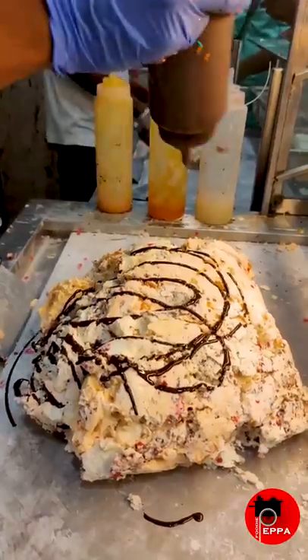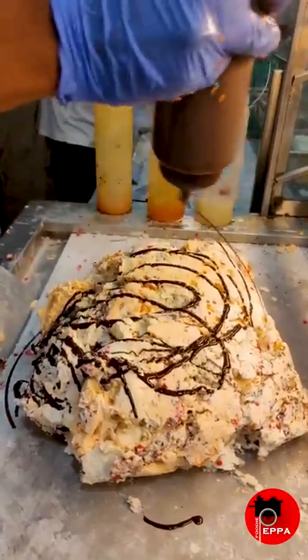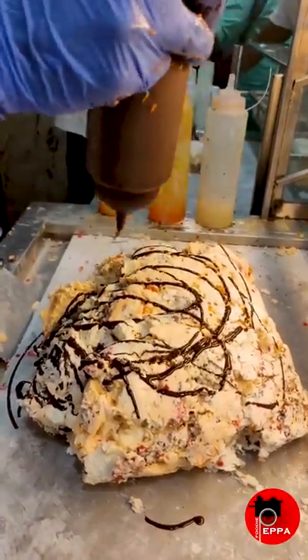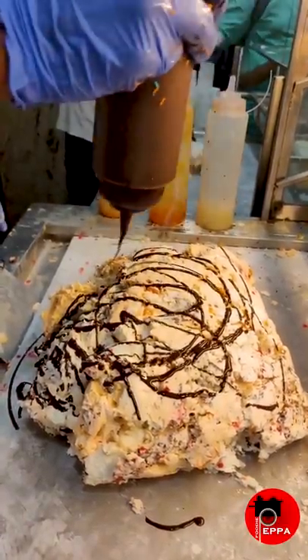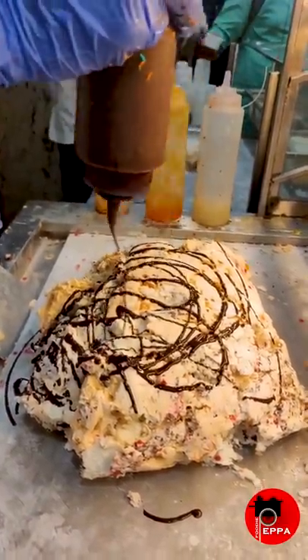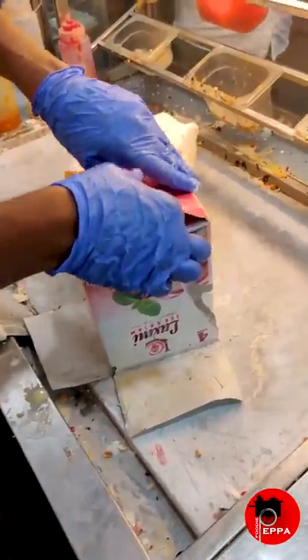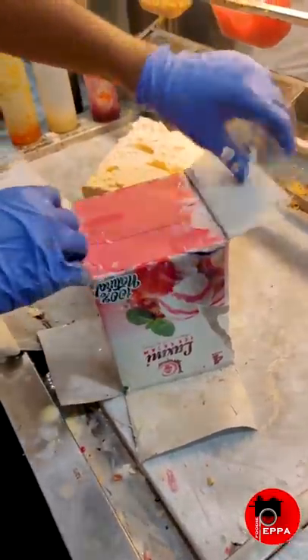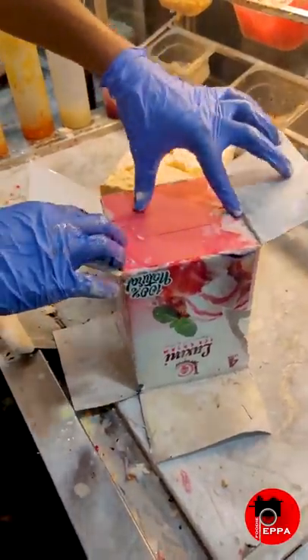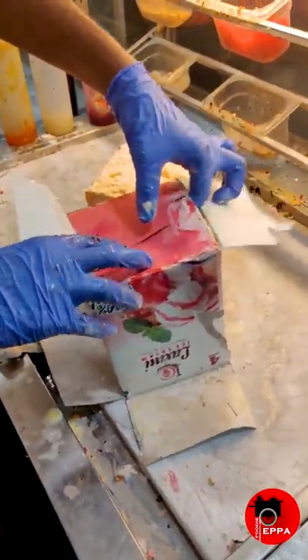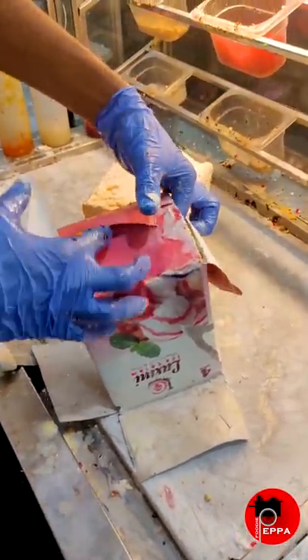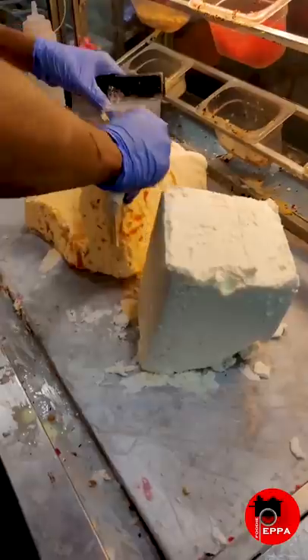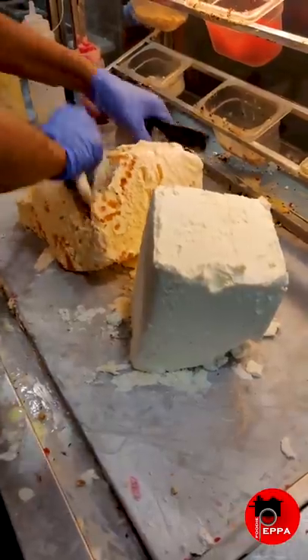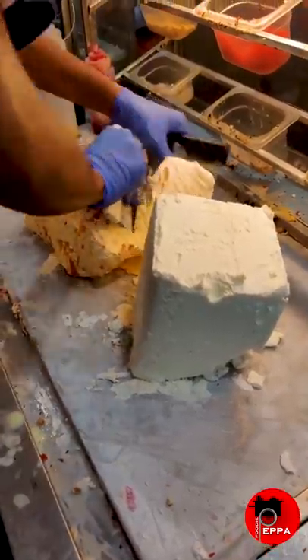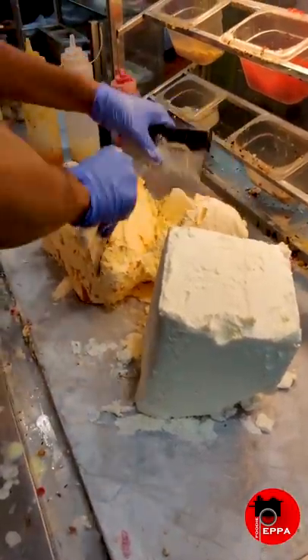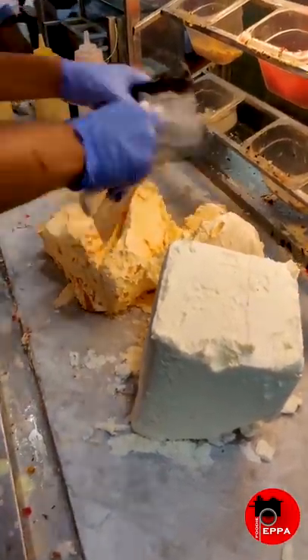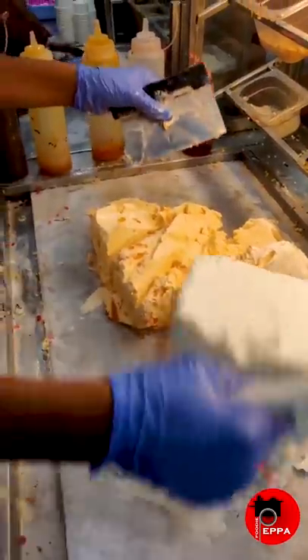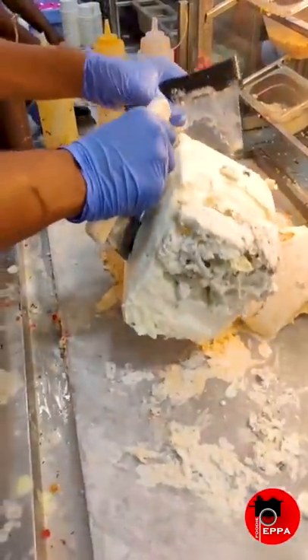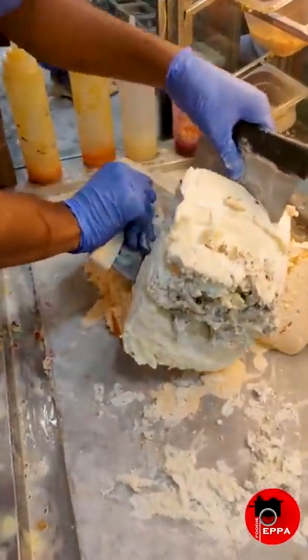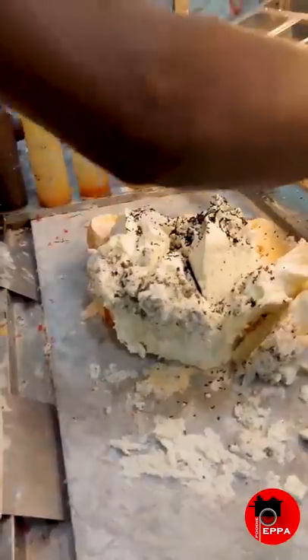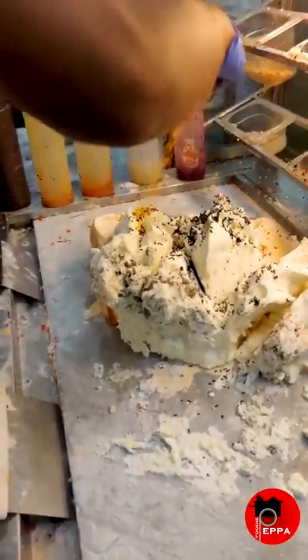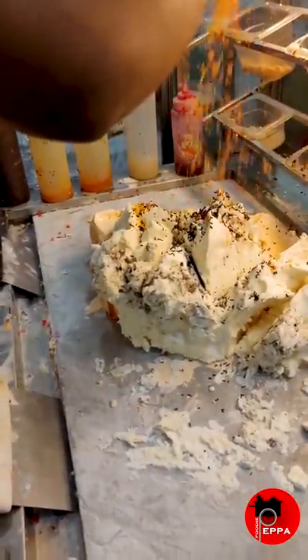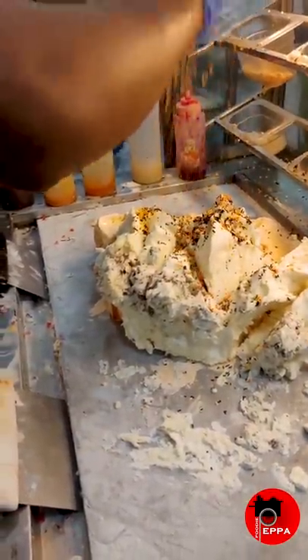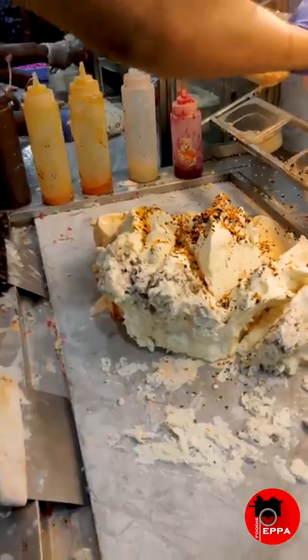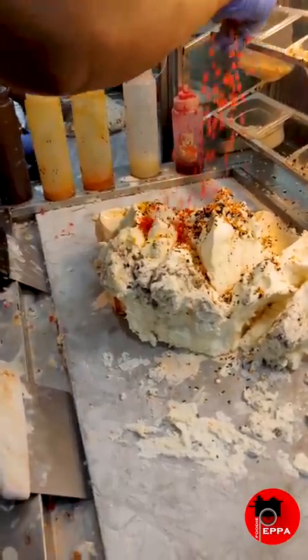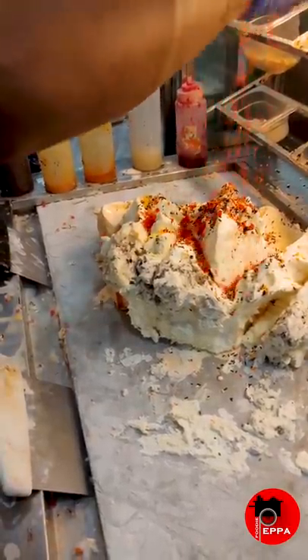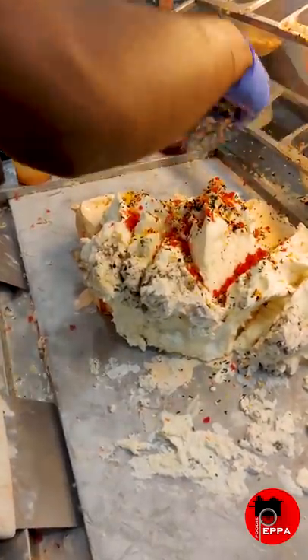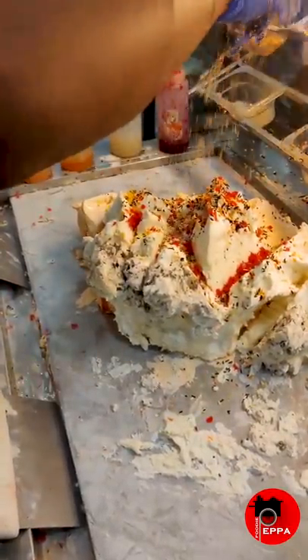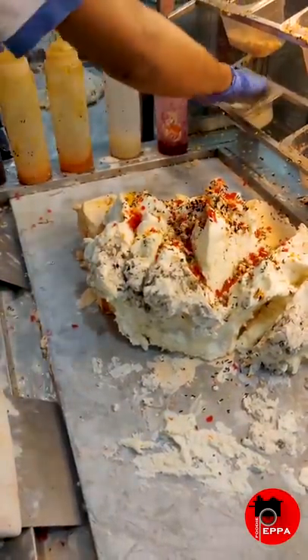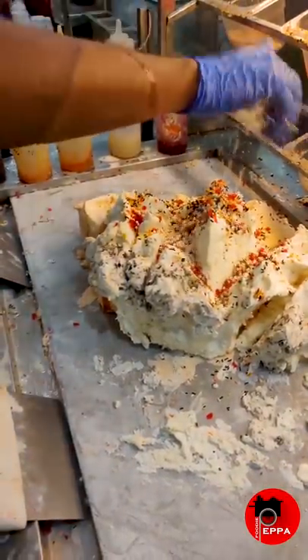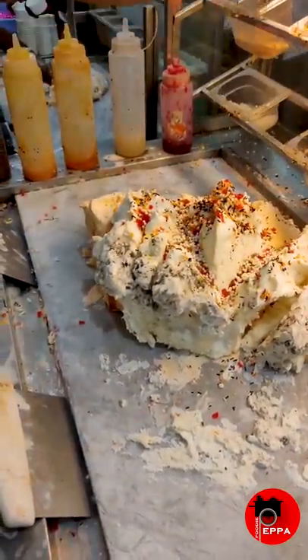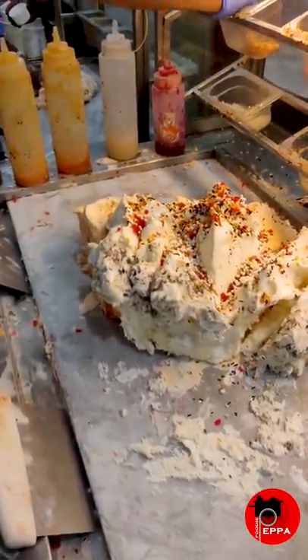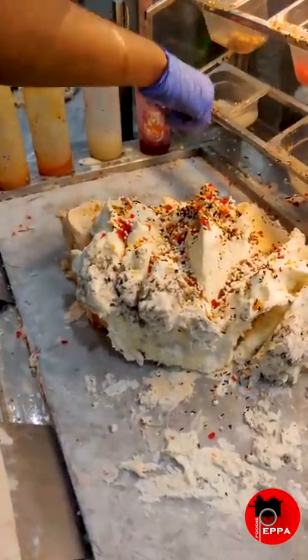Let's get started with ice cream. Add 2-4 liters of ice cream and add chocolate syrup.